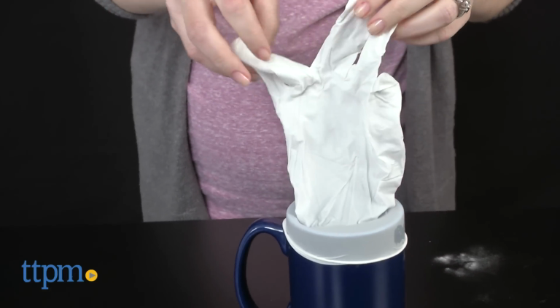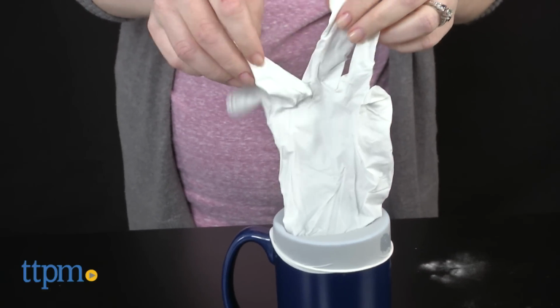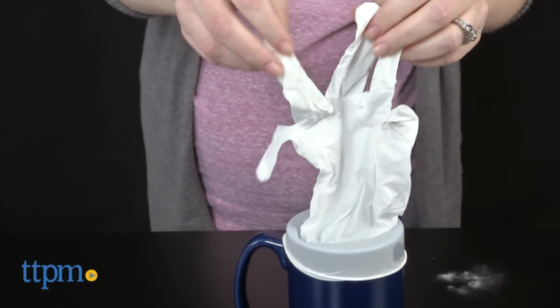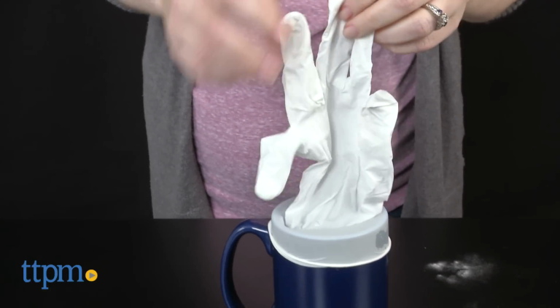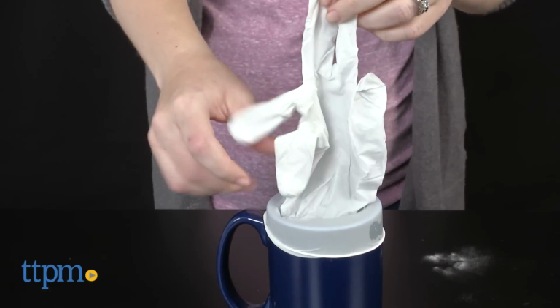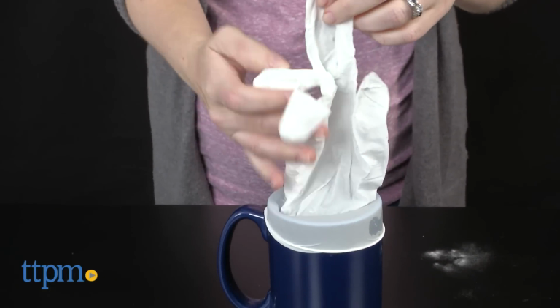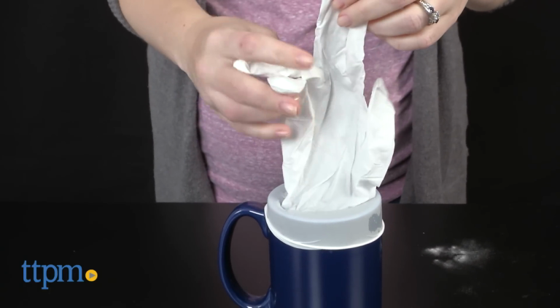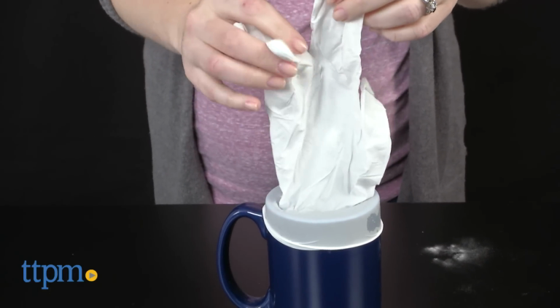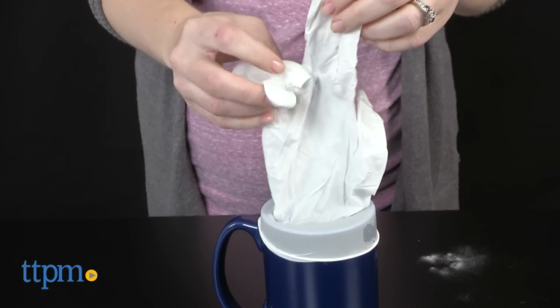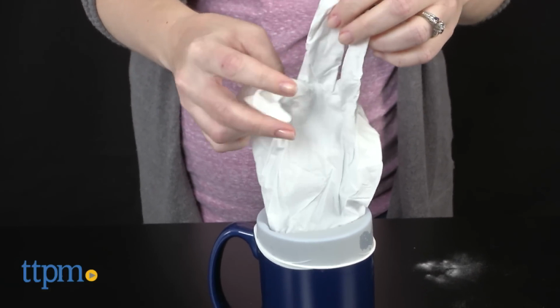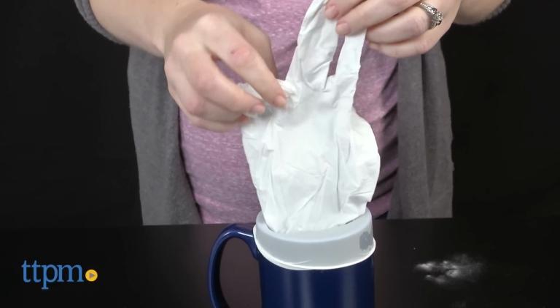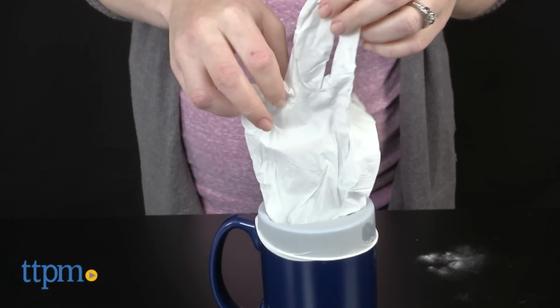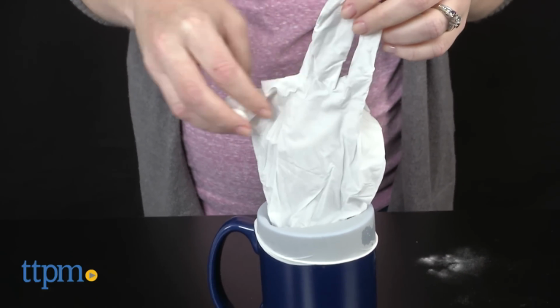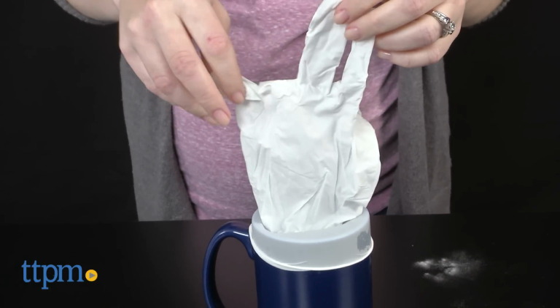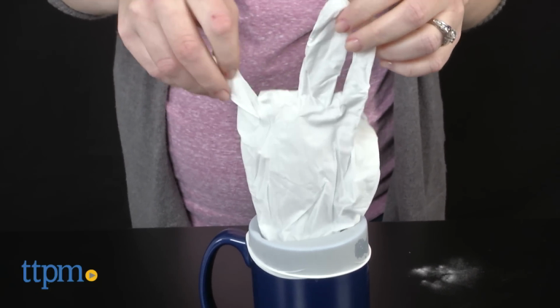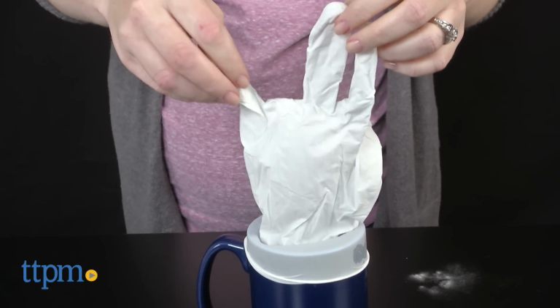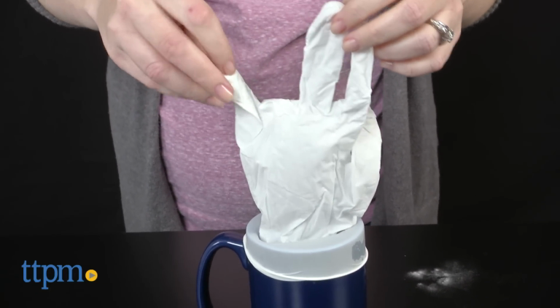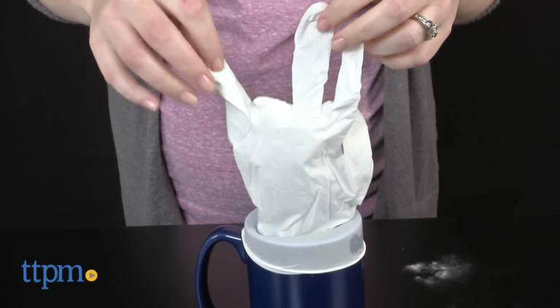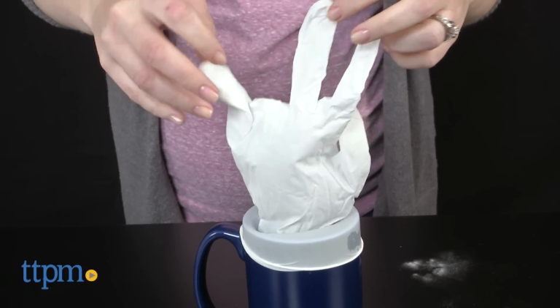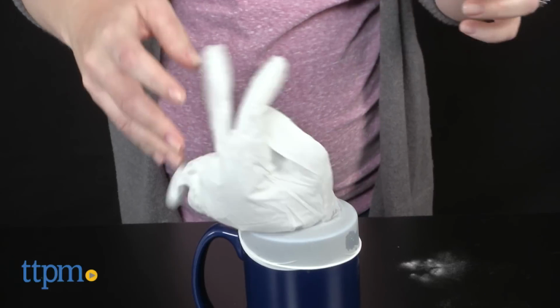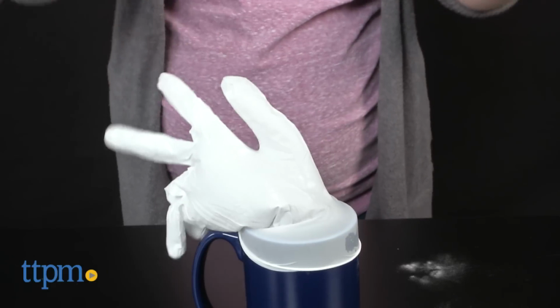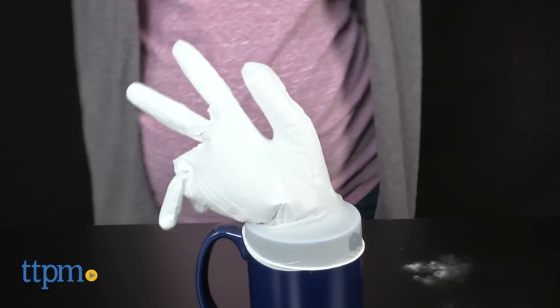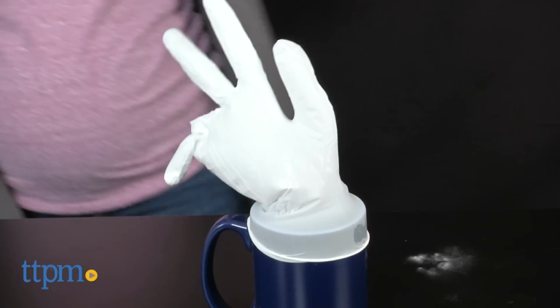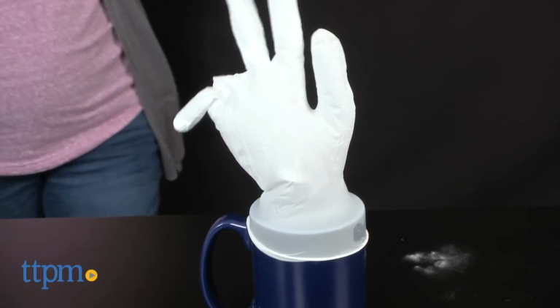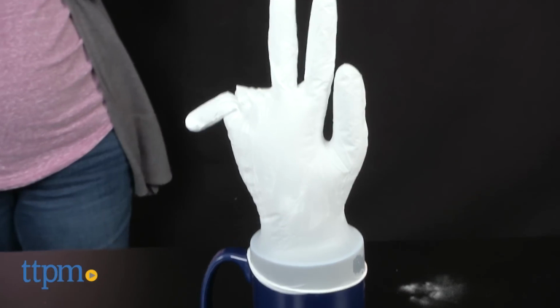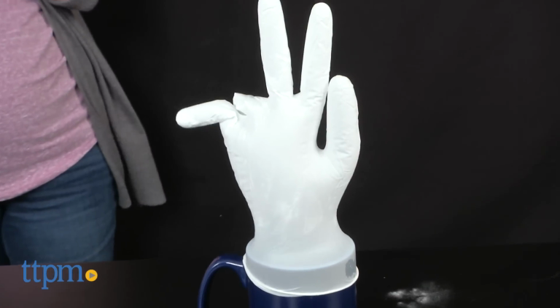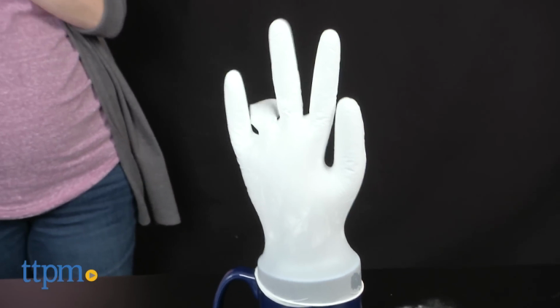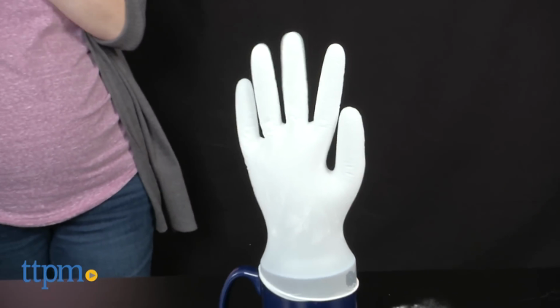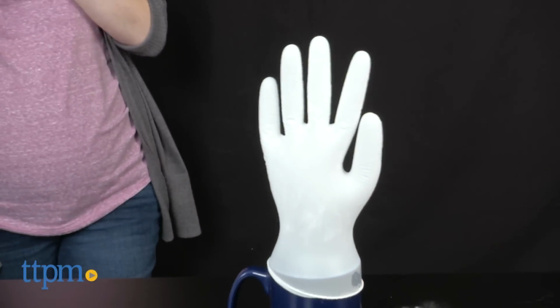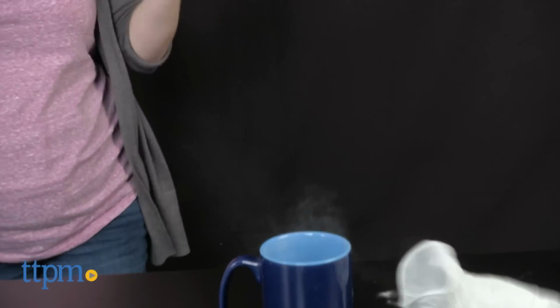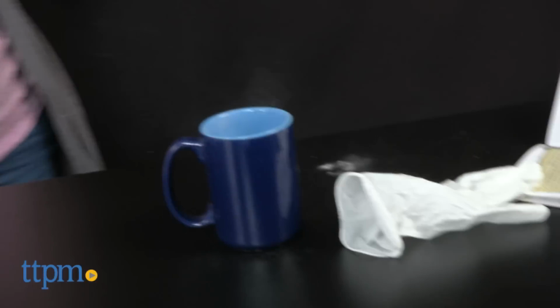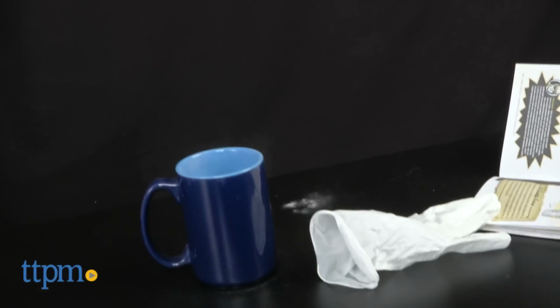It also makes sure to explain the scientific why behind each experiment so that kids can understand, for example, why their soda bottle rocket worked and not just that it looked cool blasting off.